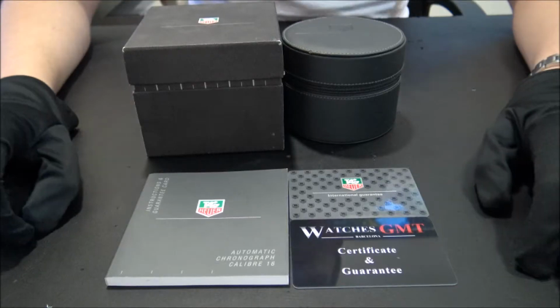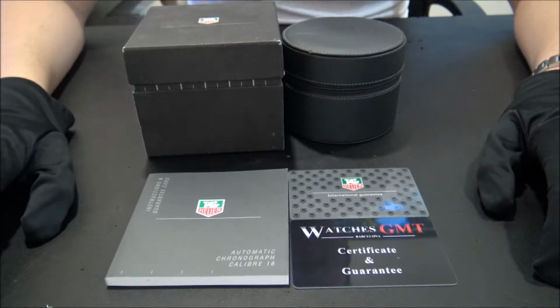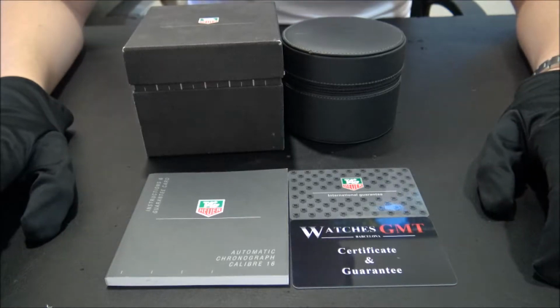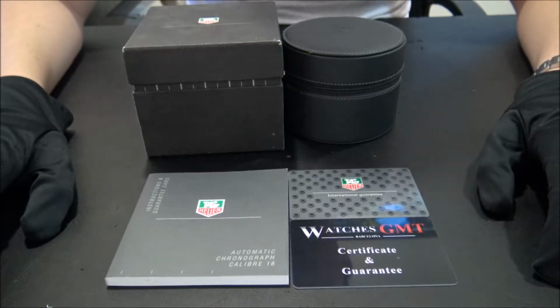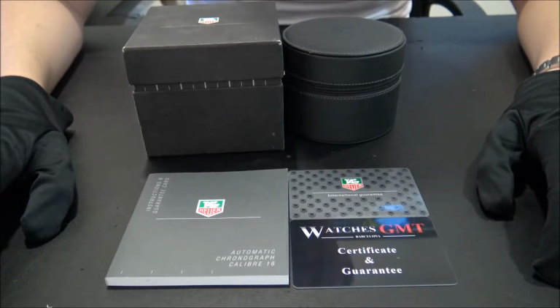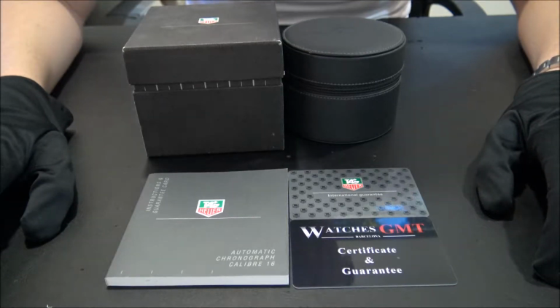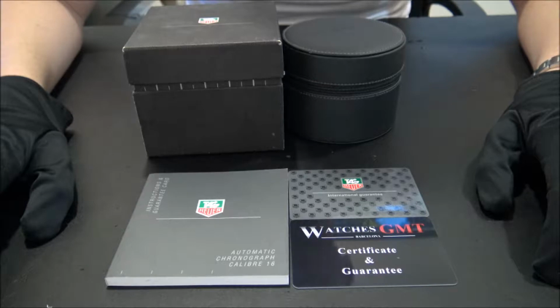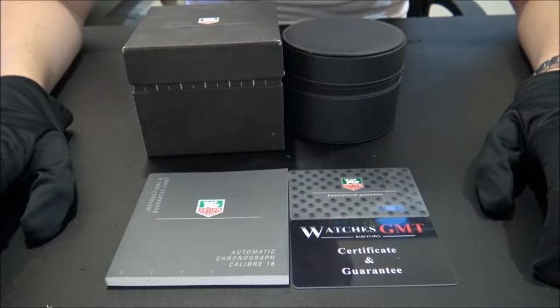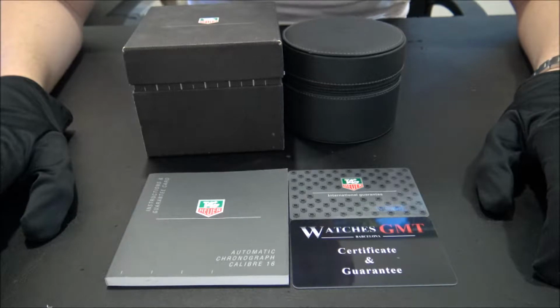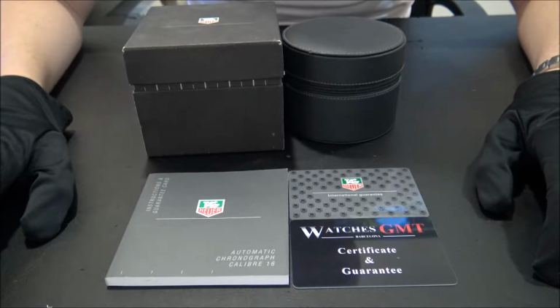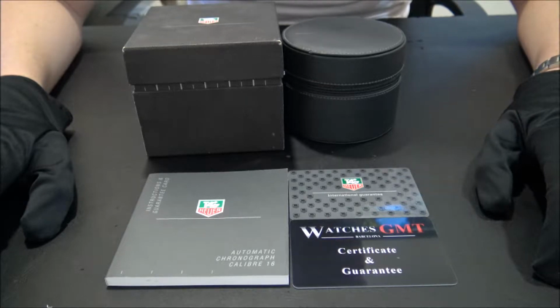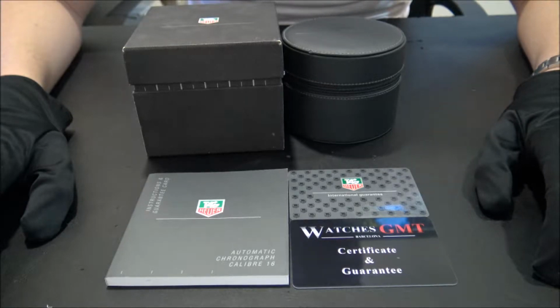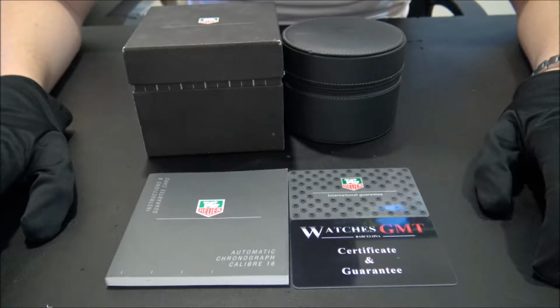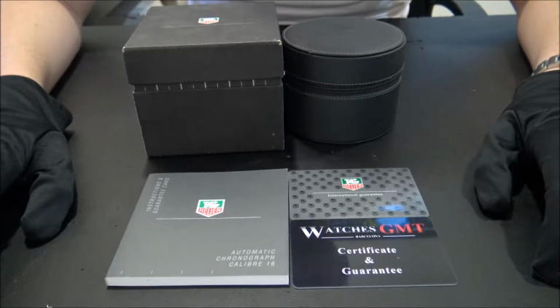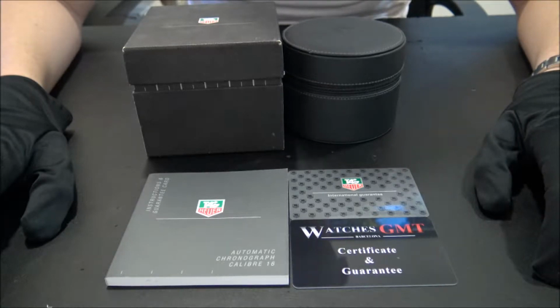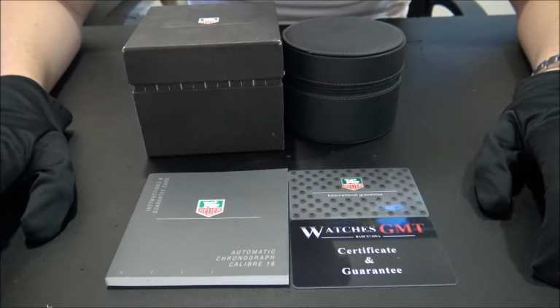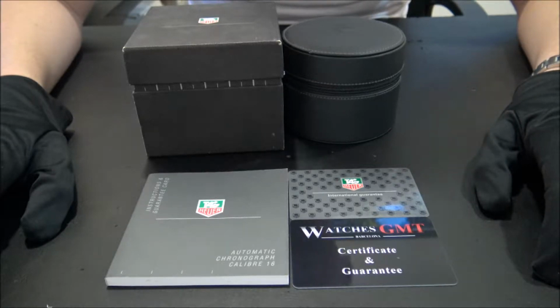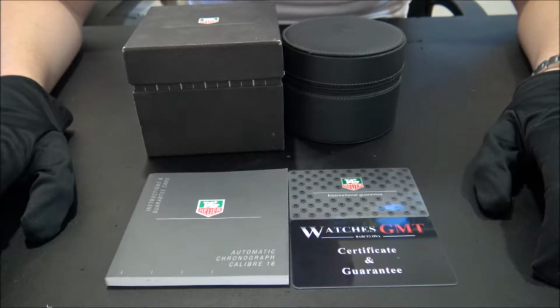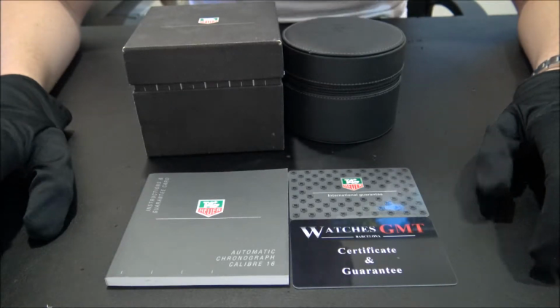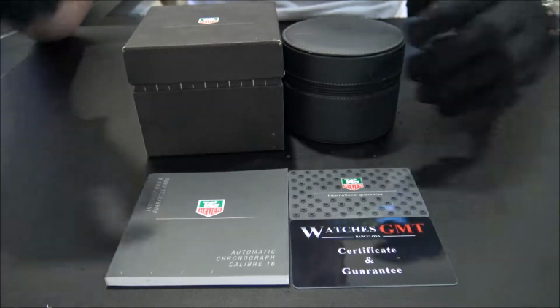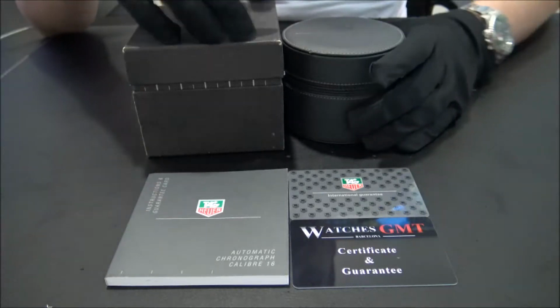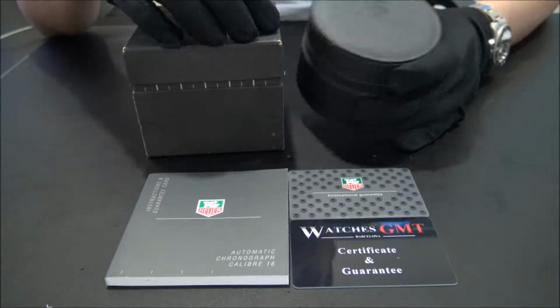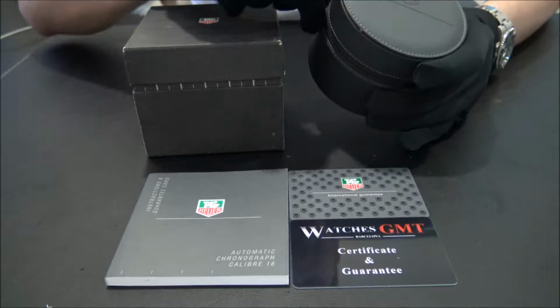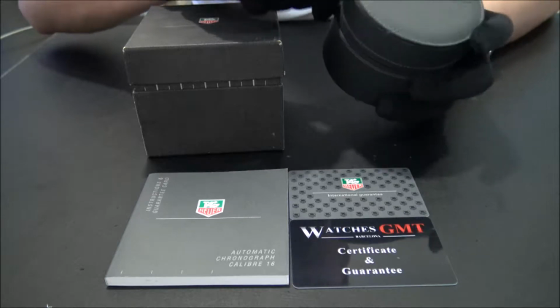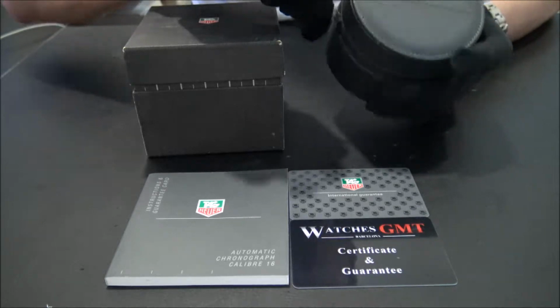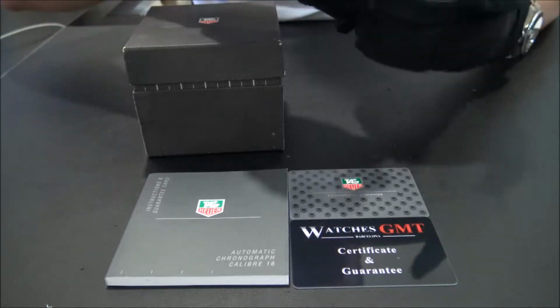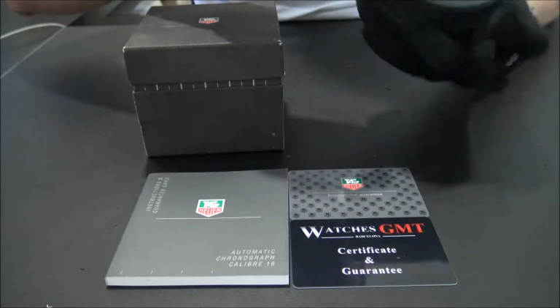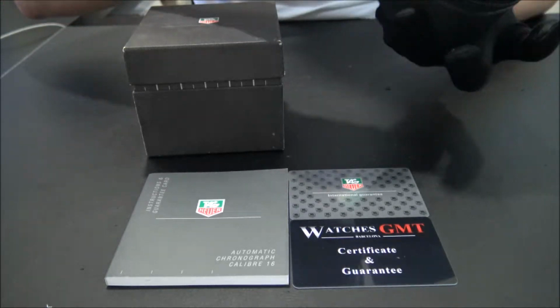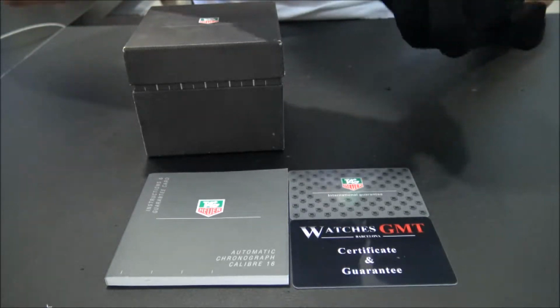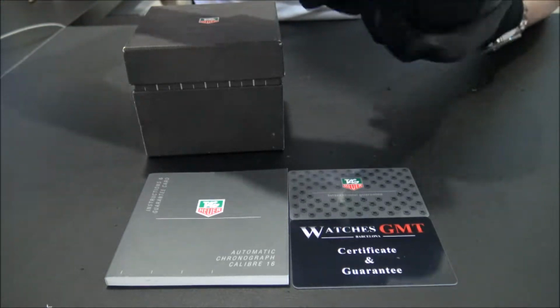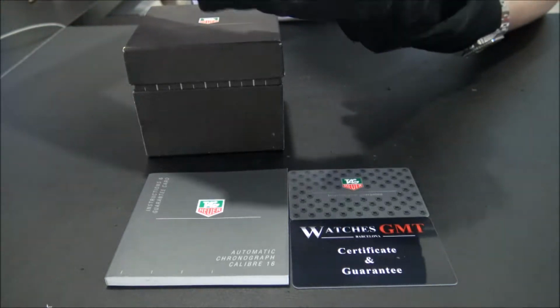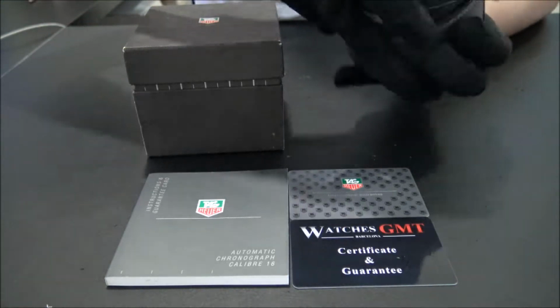Hello, we are Watches GMT. We buy and sell luxury watches. Today we want to show you a TAG Heuer.